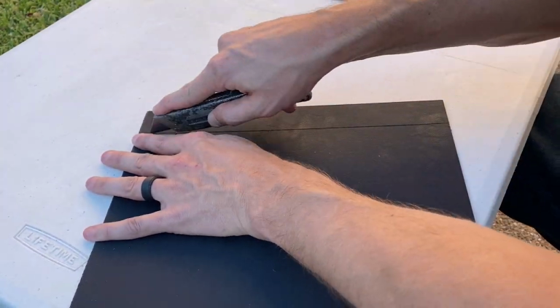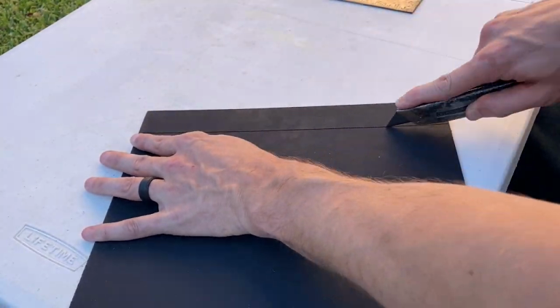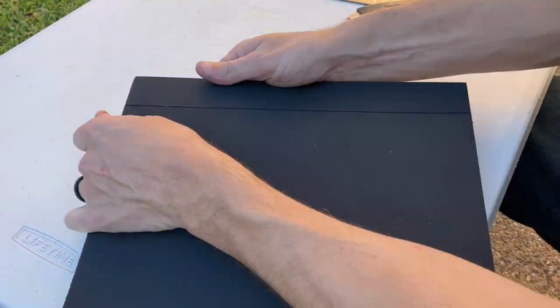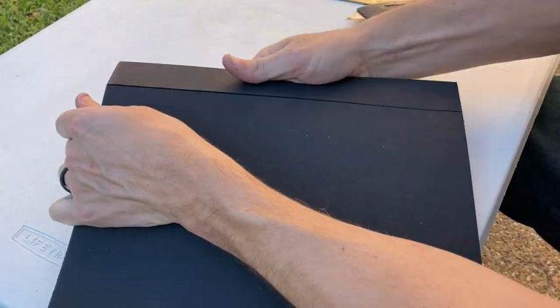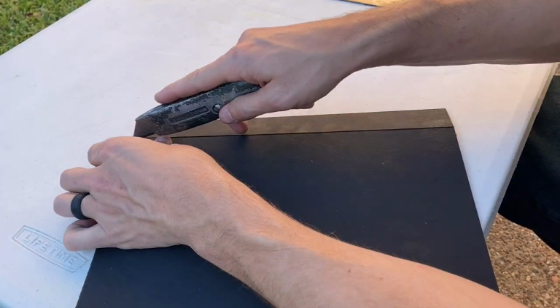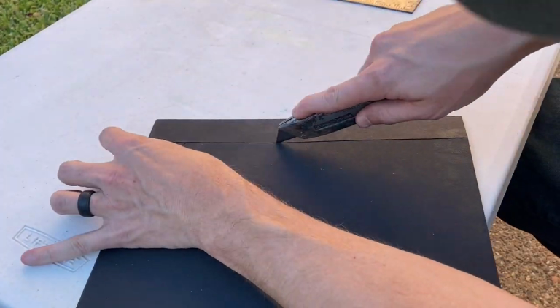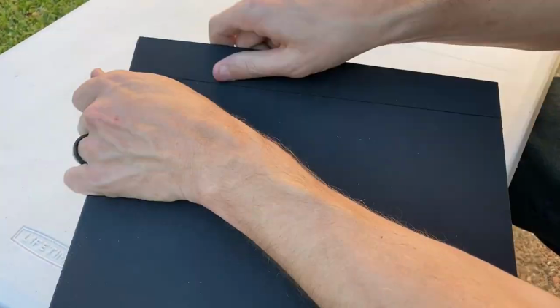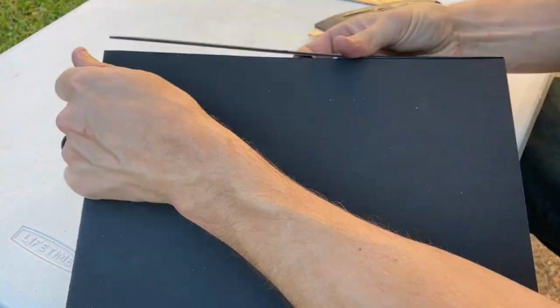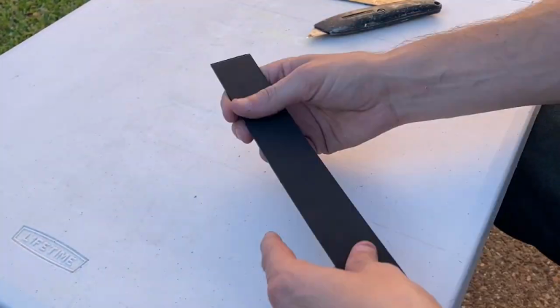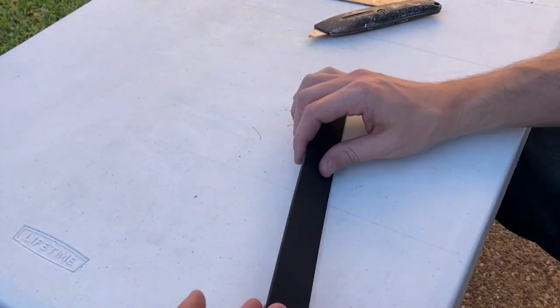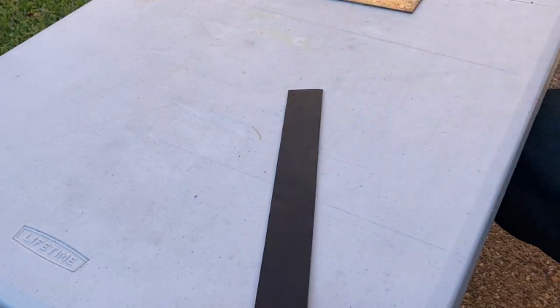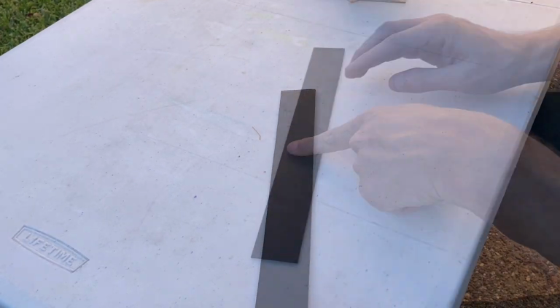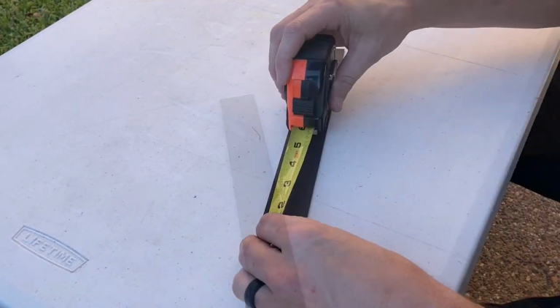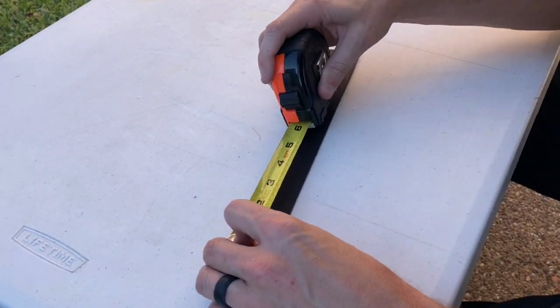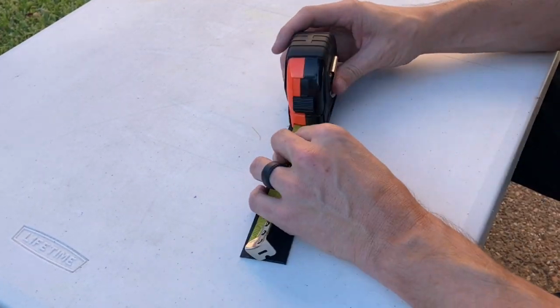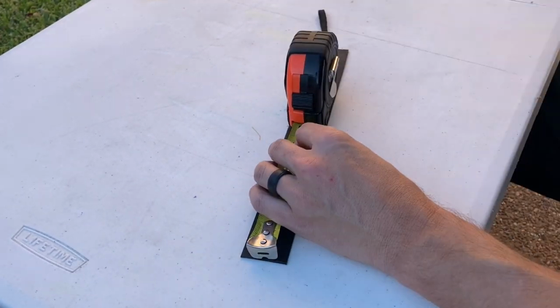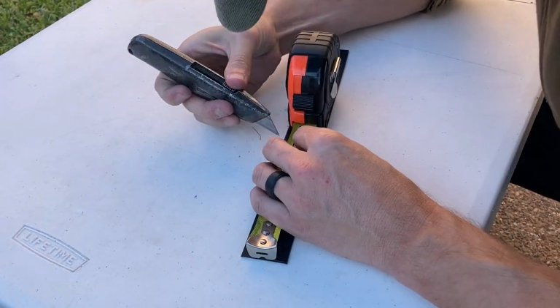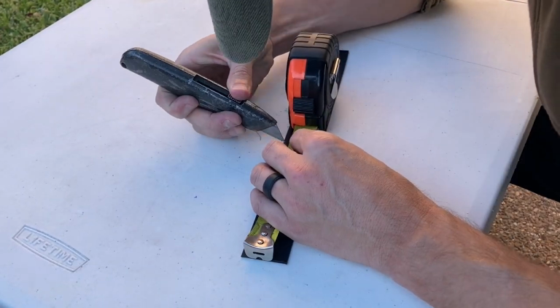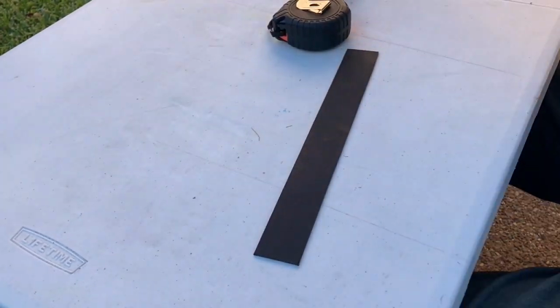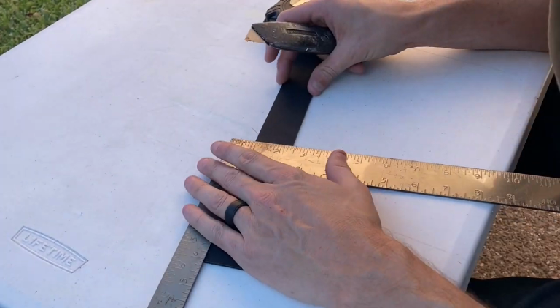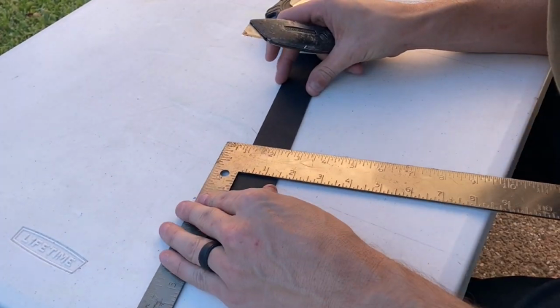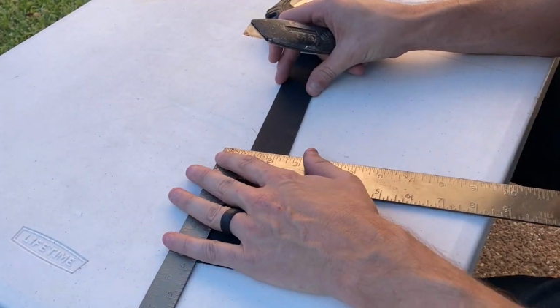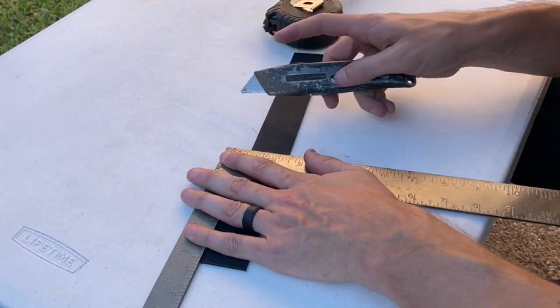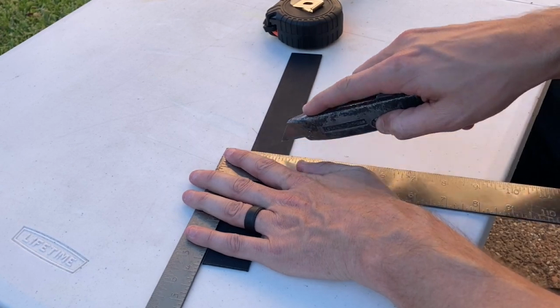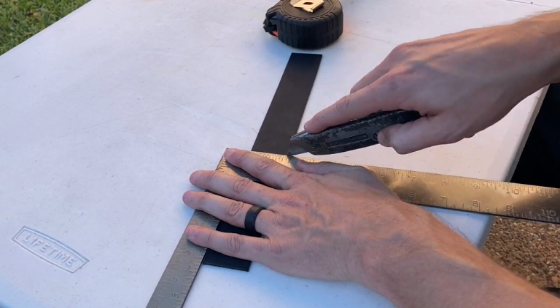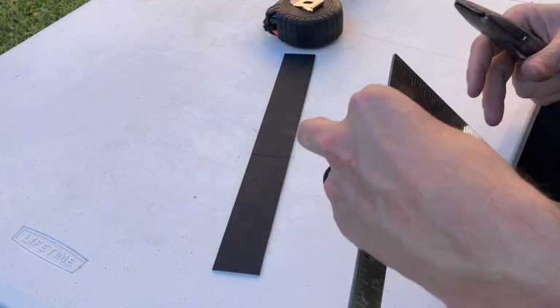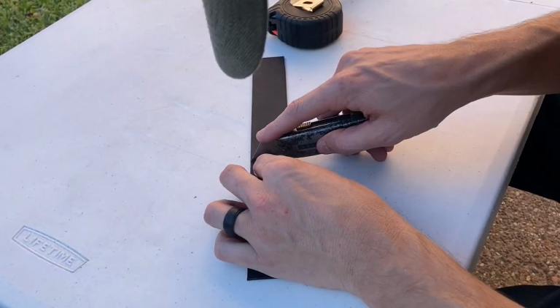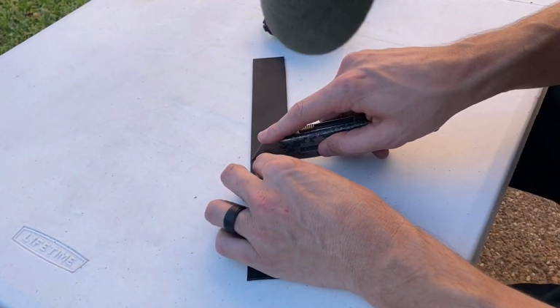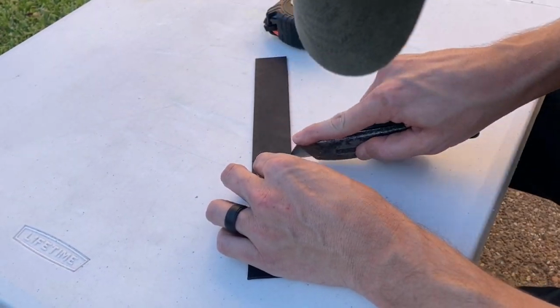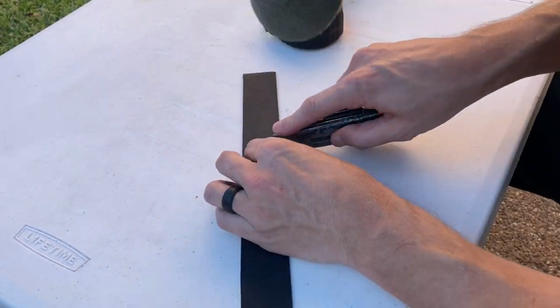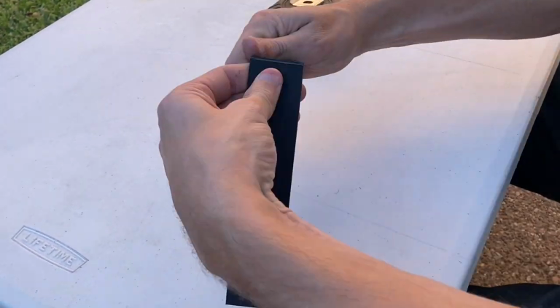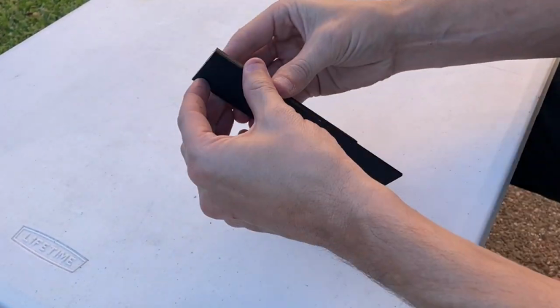The first thing you need to do is score a one and a half inch section of Kydex, snap that off, and then cut off a five inch section. Hang on to the seven inch section because we're going to use it when we make a quiver holder.